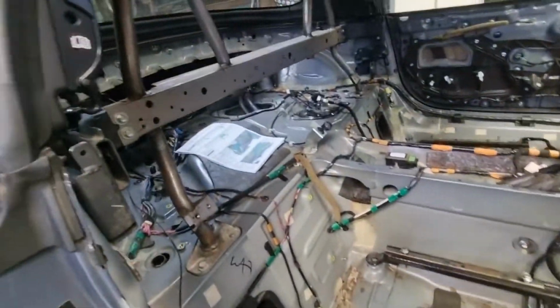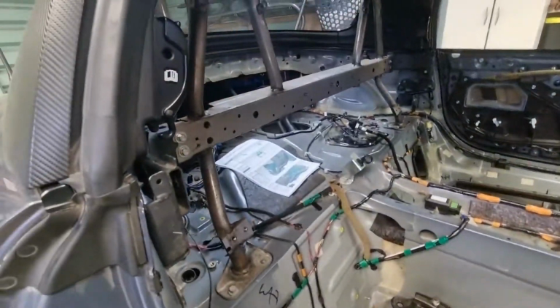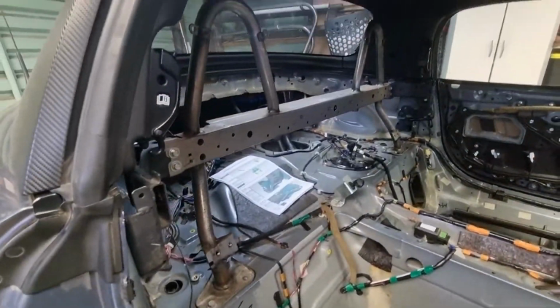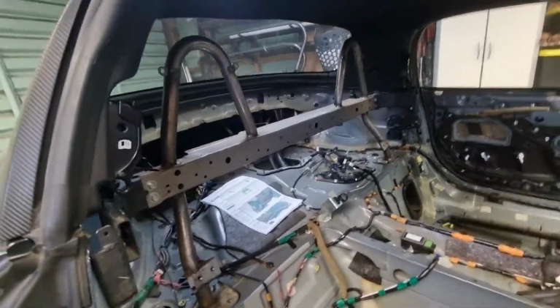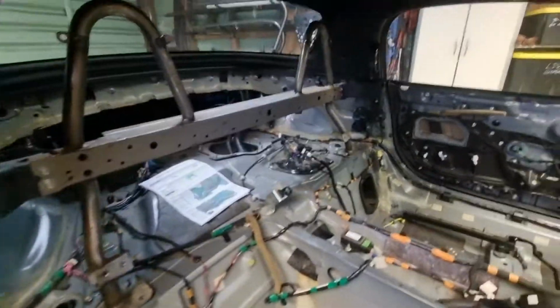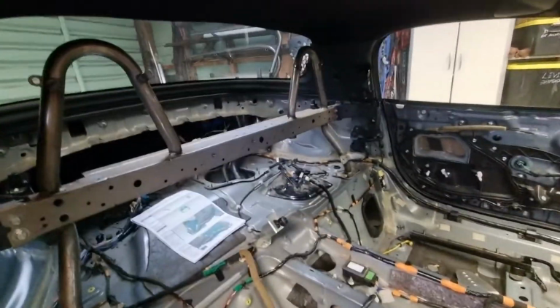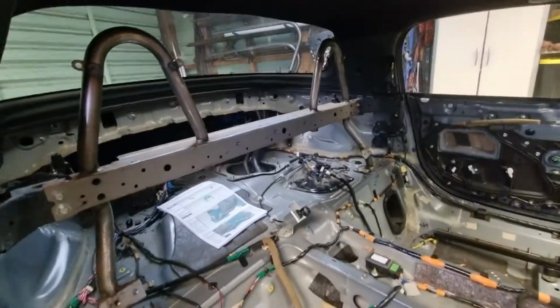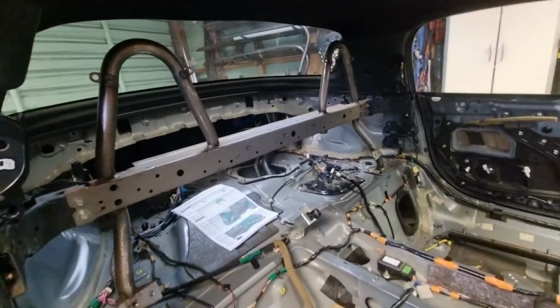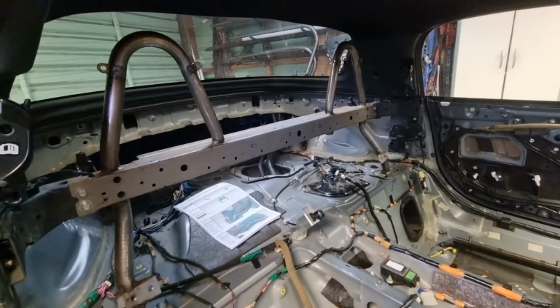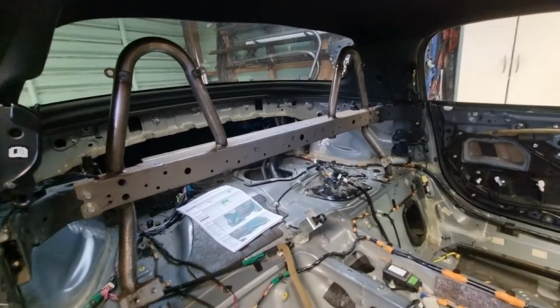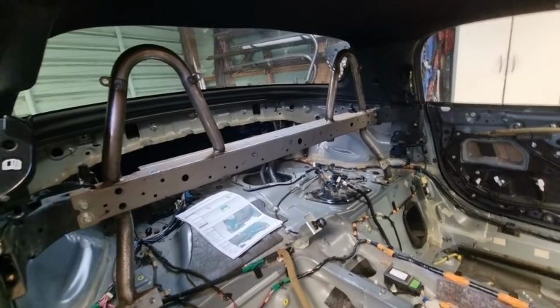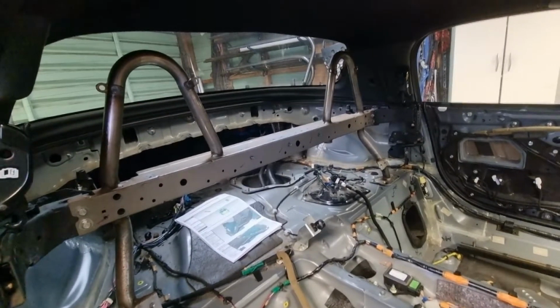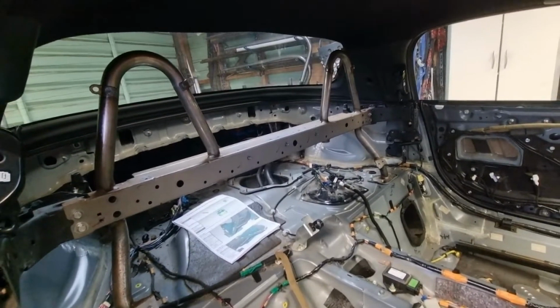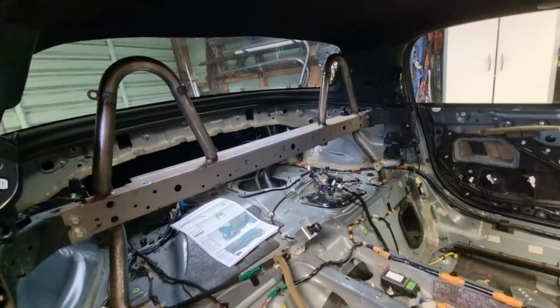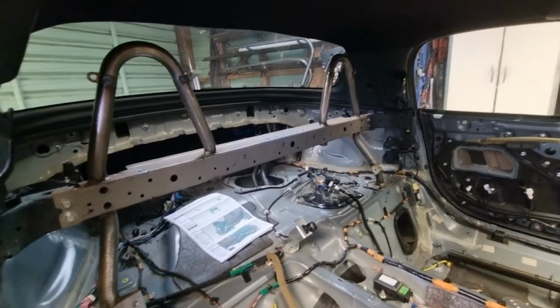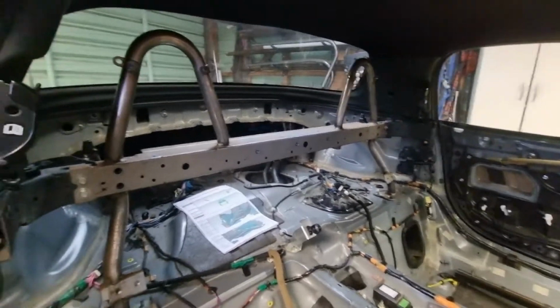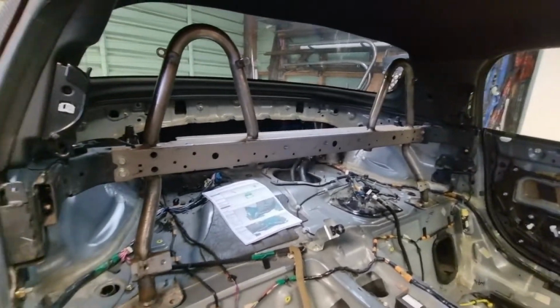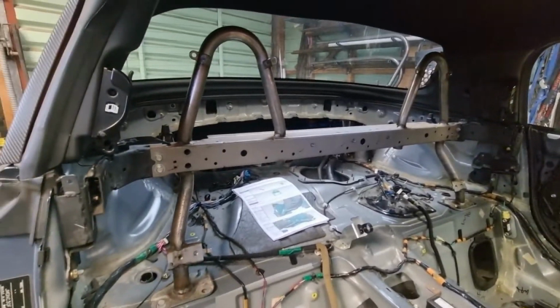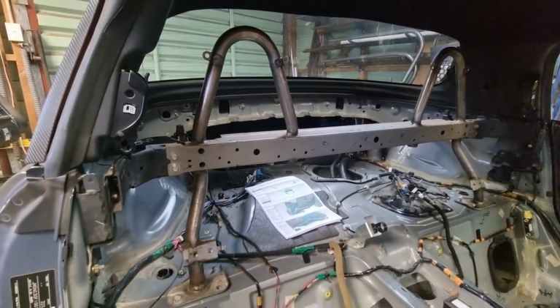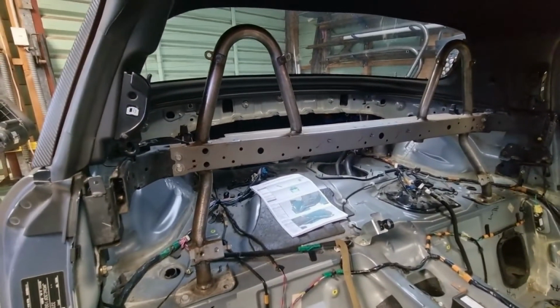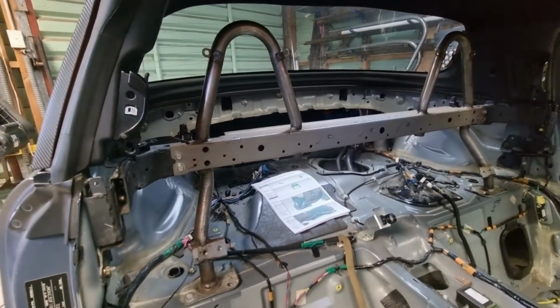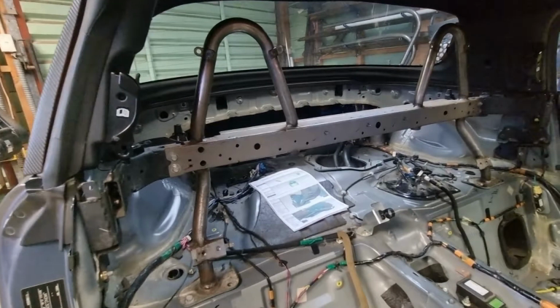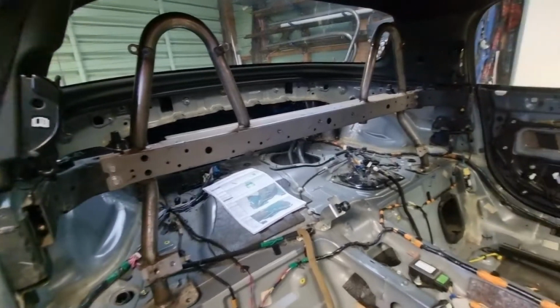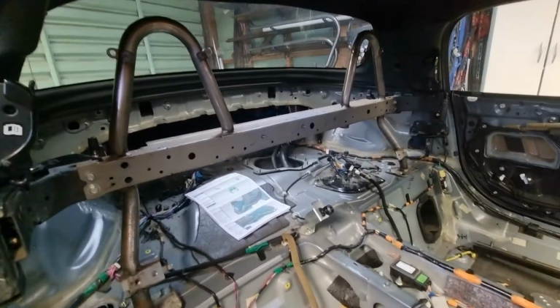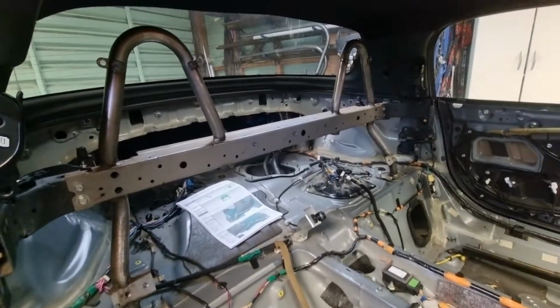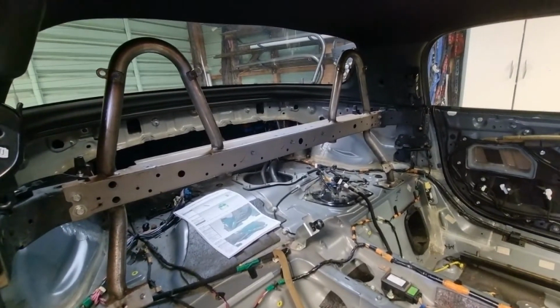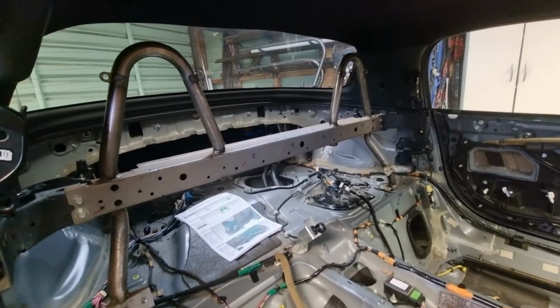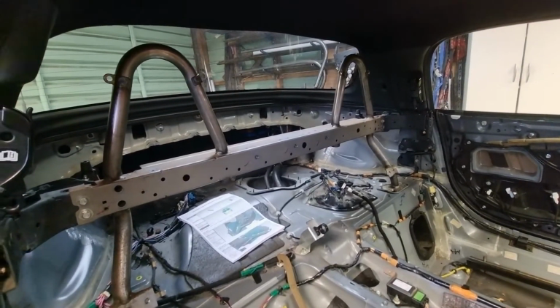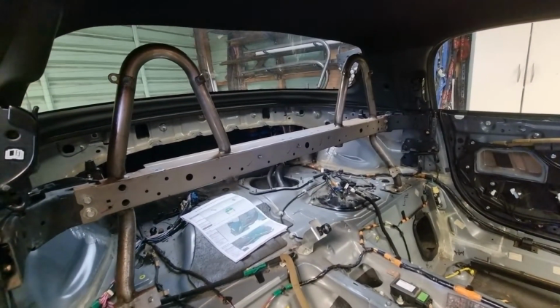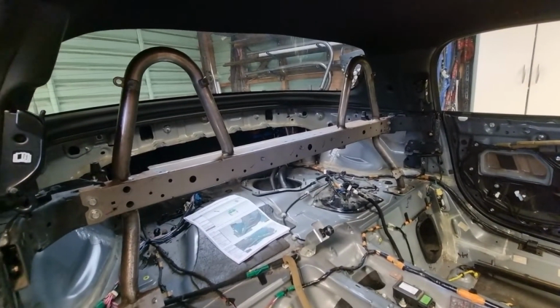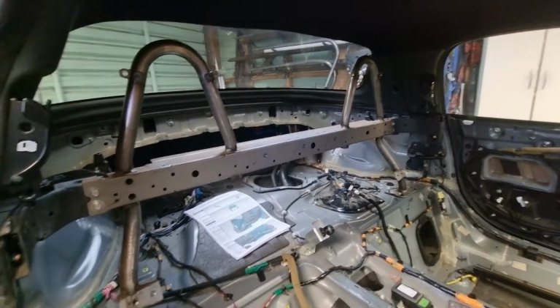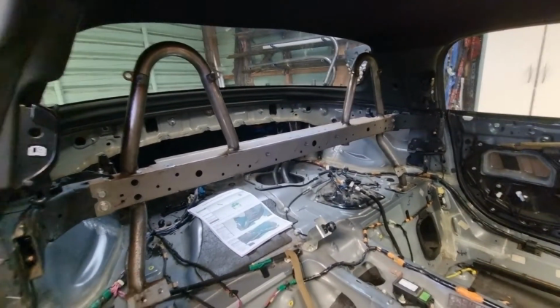It's a road-going car, so they want to keep the side intrusion as low as possible. We'll do some bracing plates and I'll take you along the journey, show you a few things. Hopefully we'll have a cage in the car by the end of the week.